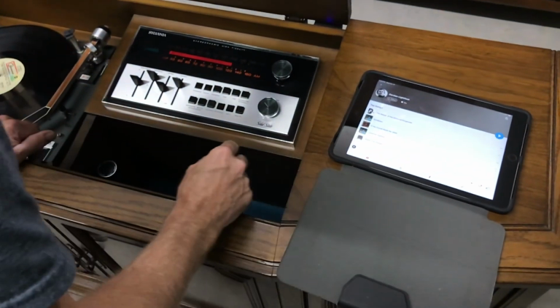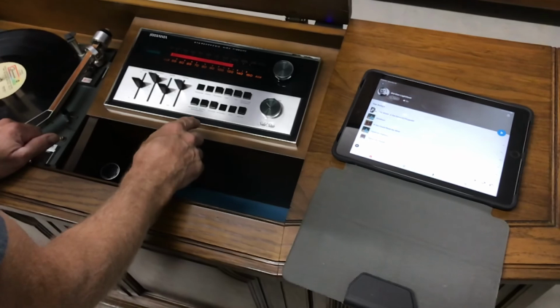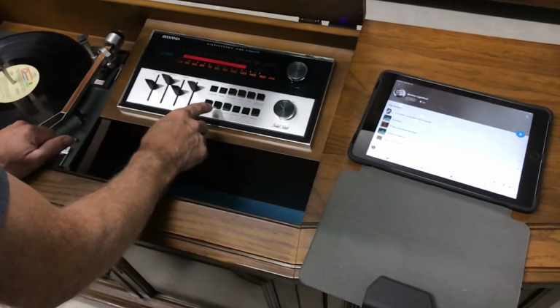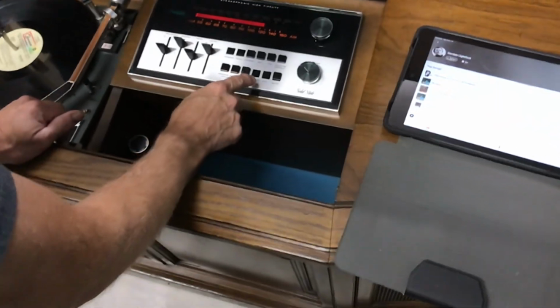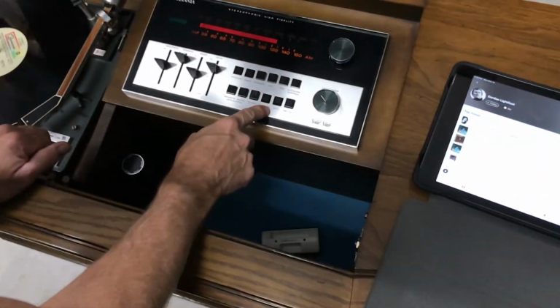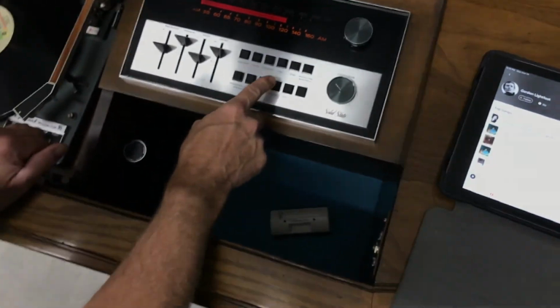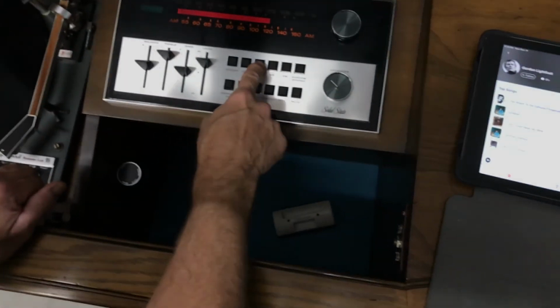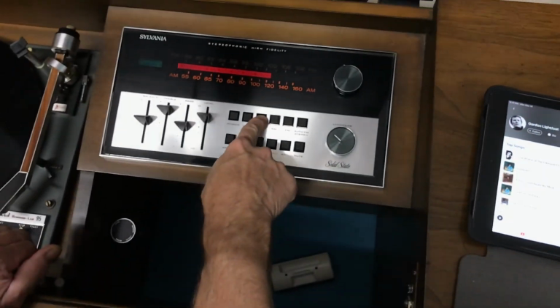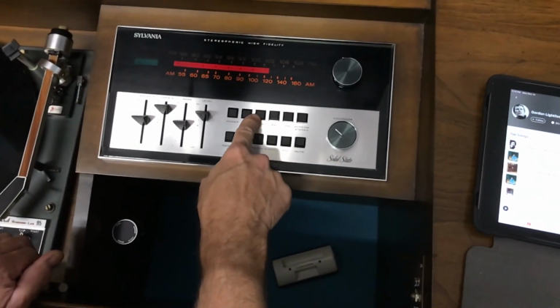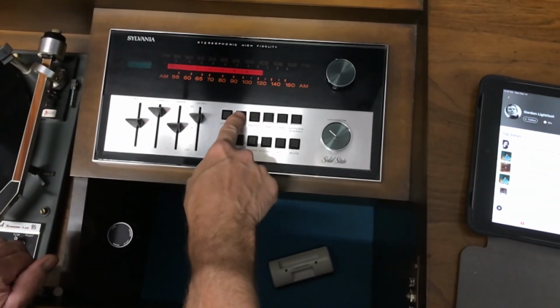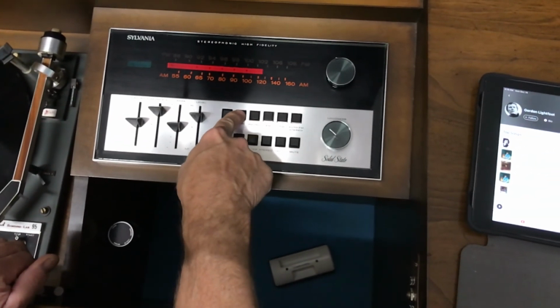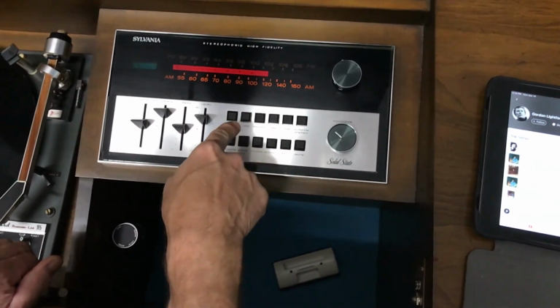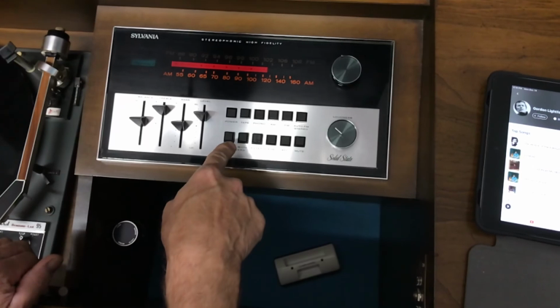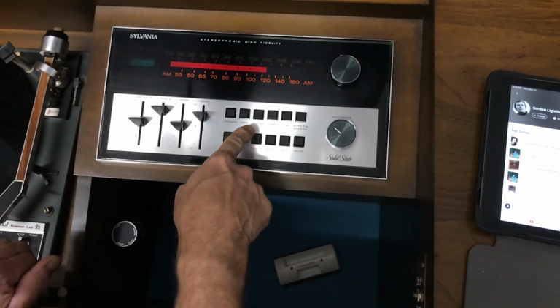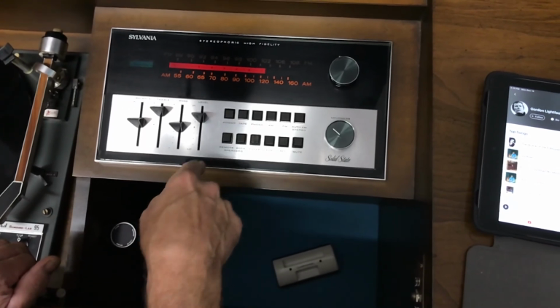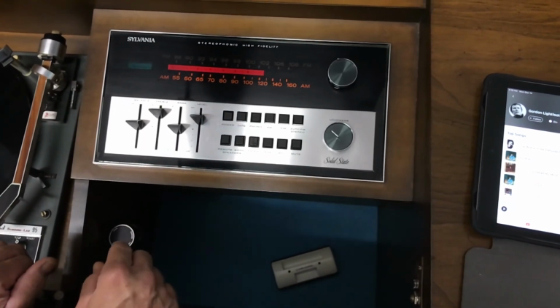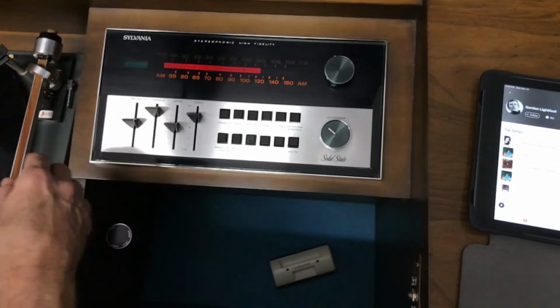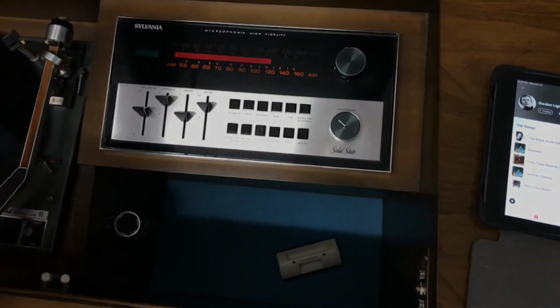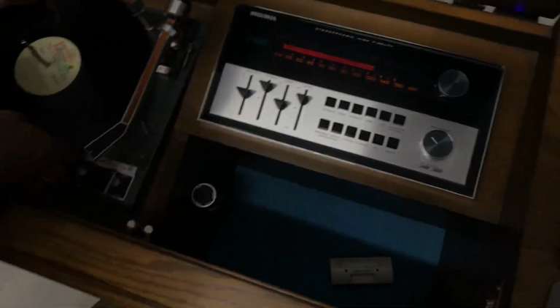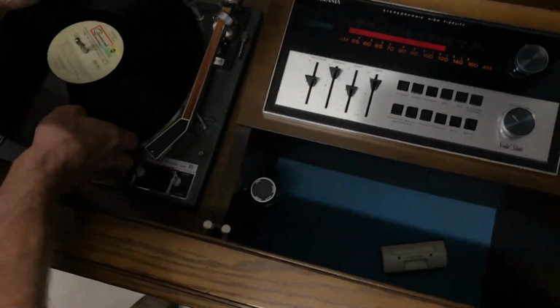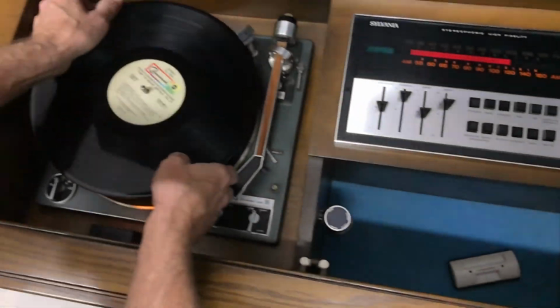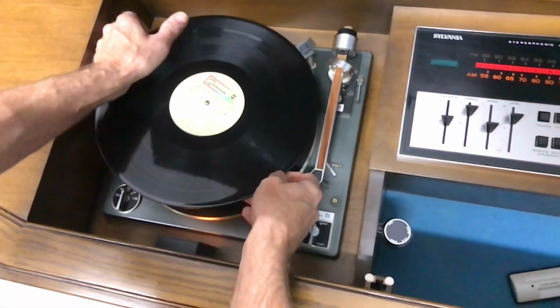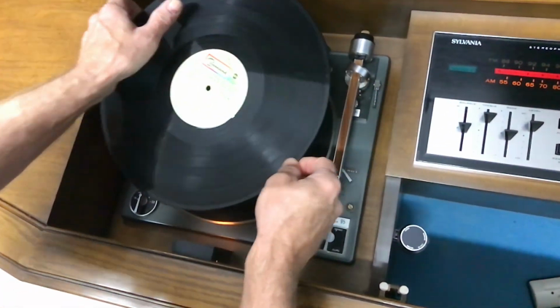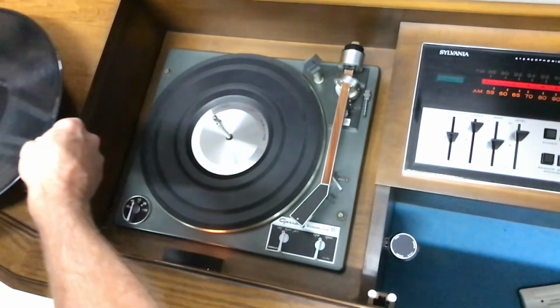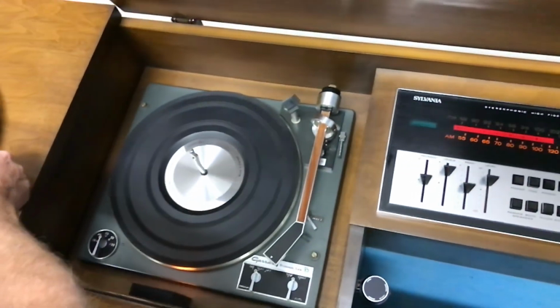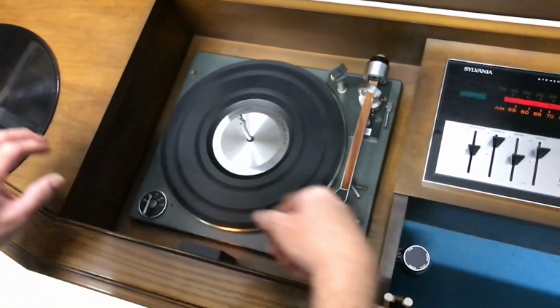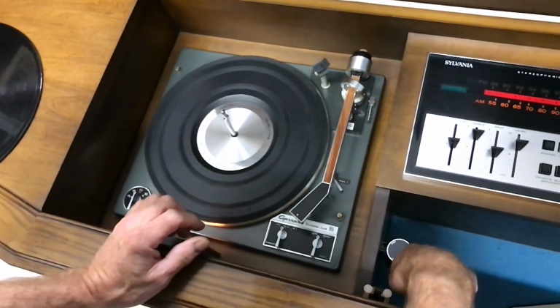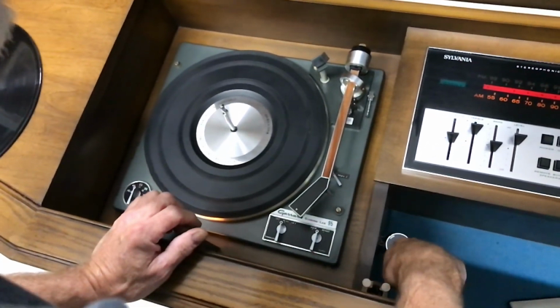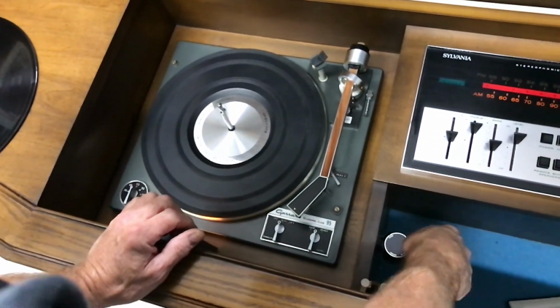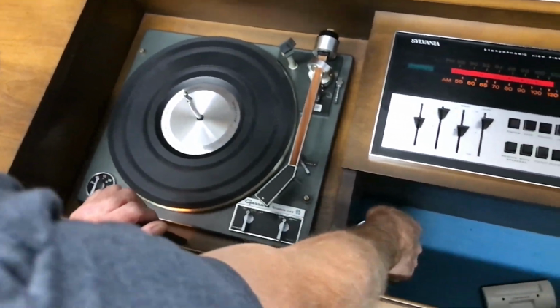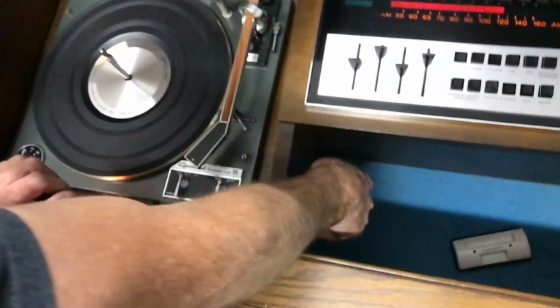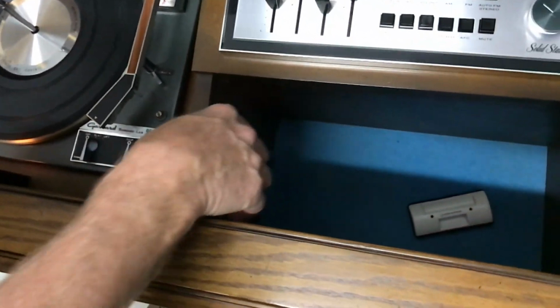One more thing I want to show you. We're going to put this on phono again — push tape down and get it off of there, otherwise phono won't work. If you're going to play seven-inch records, your device is right here: your 45 adapter.